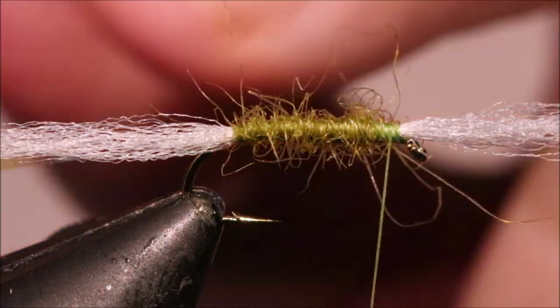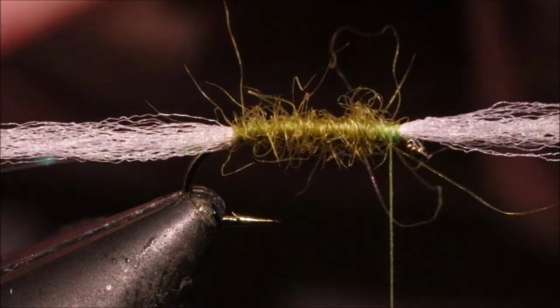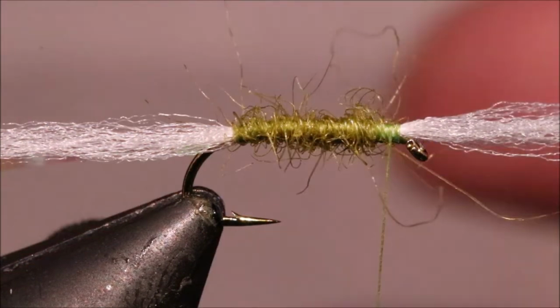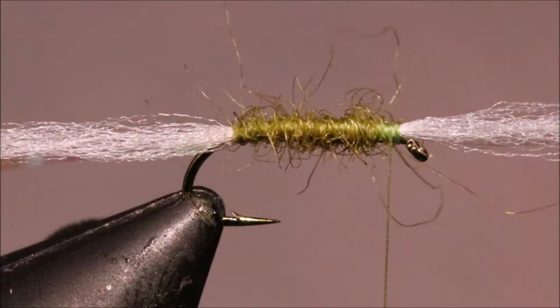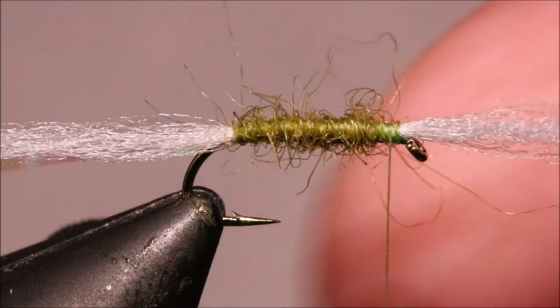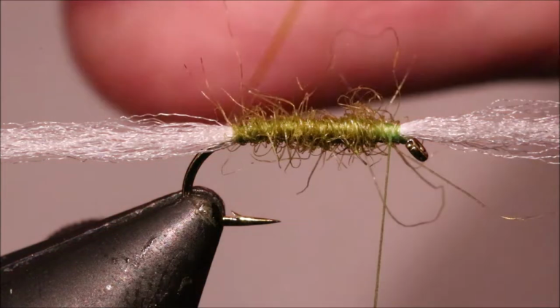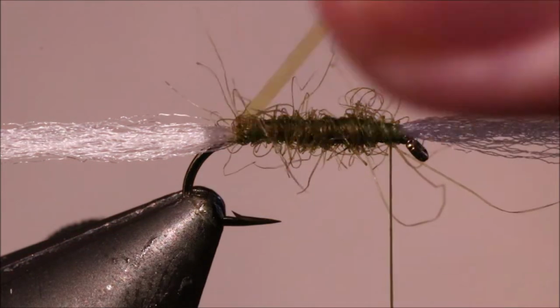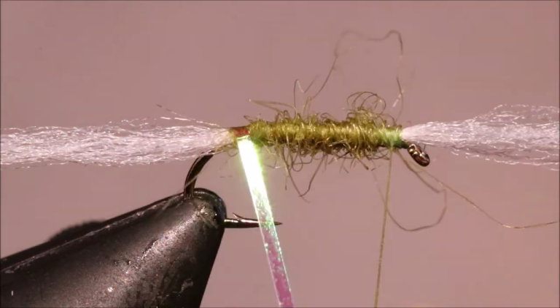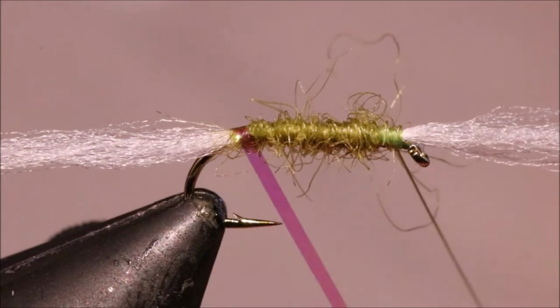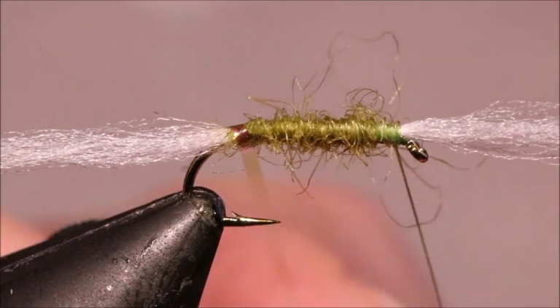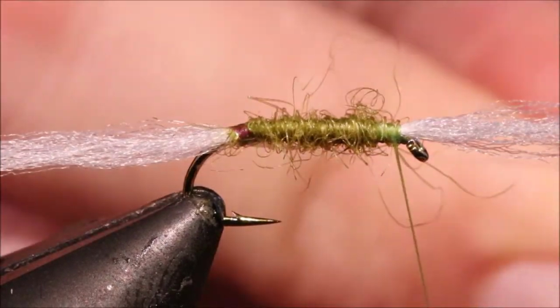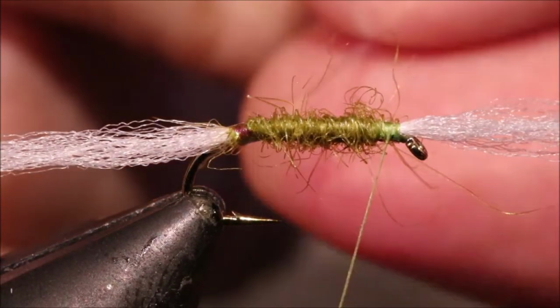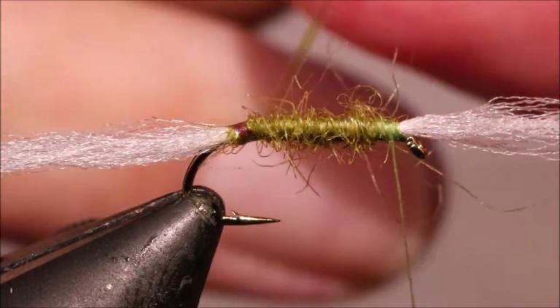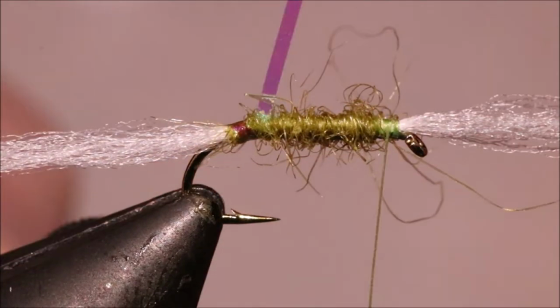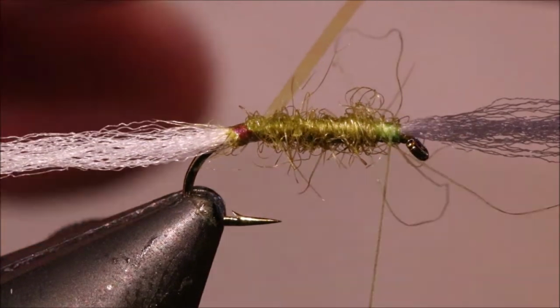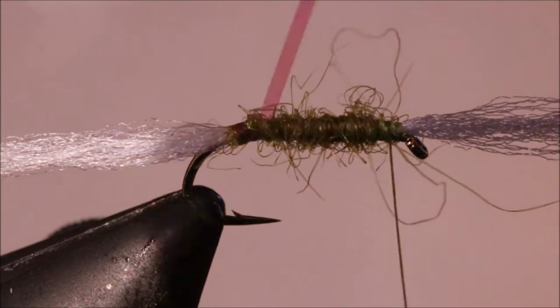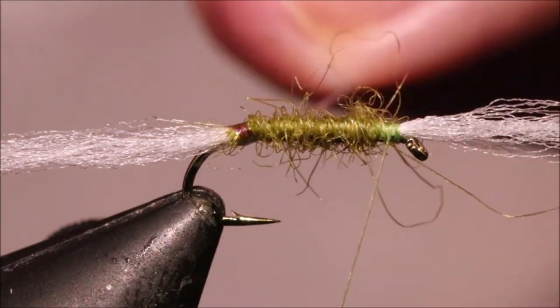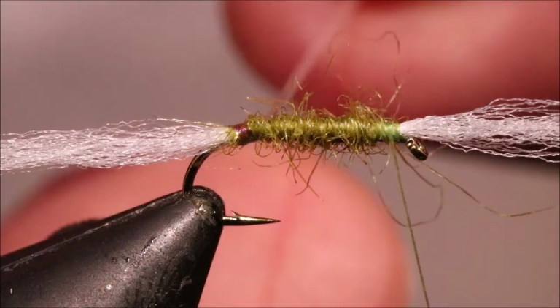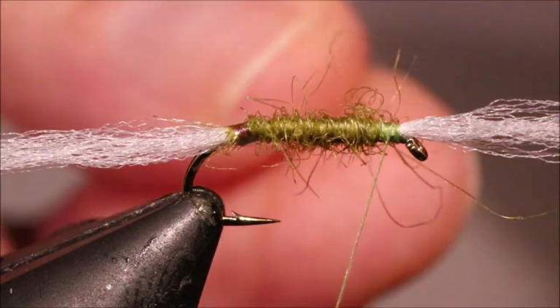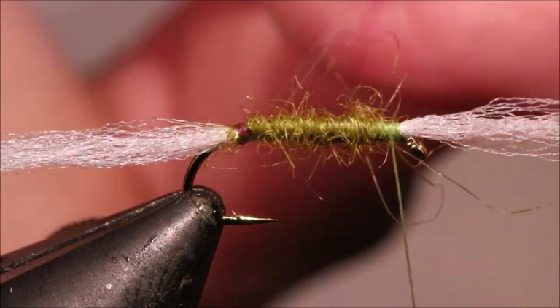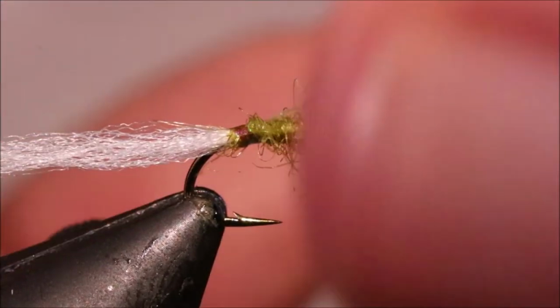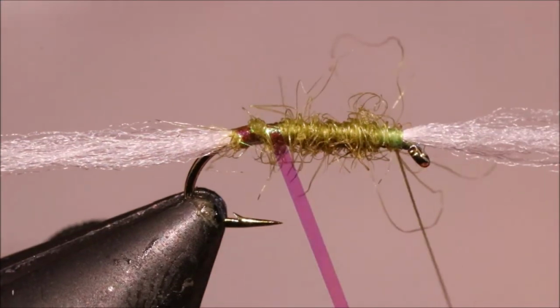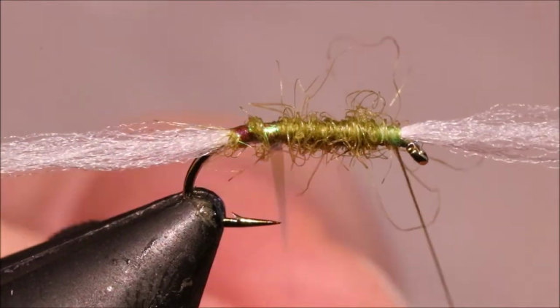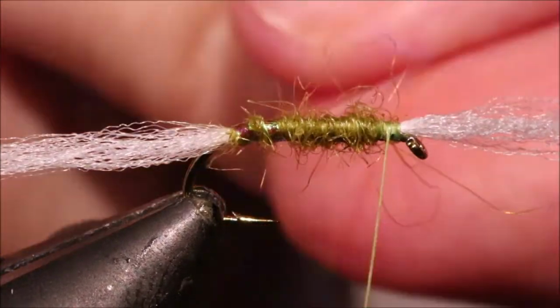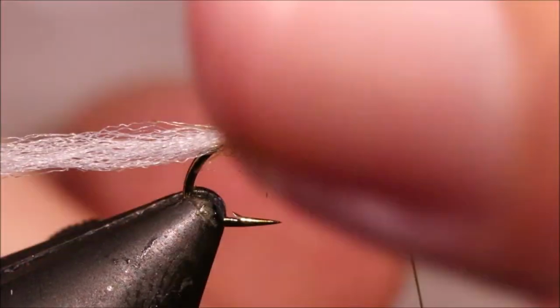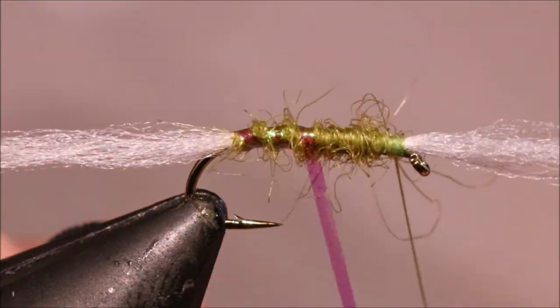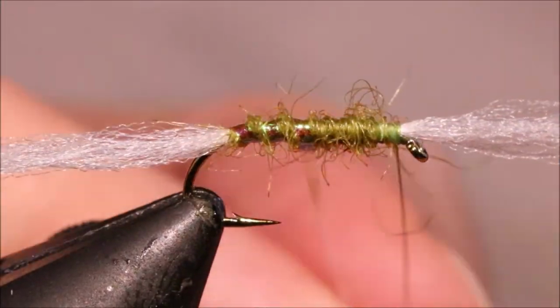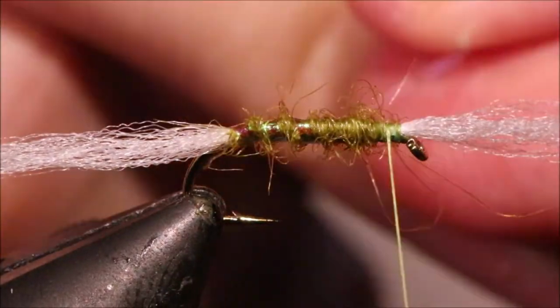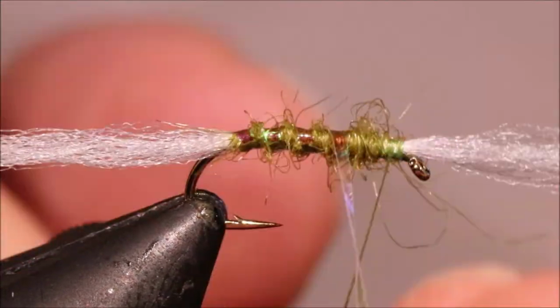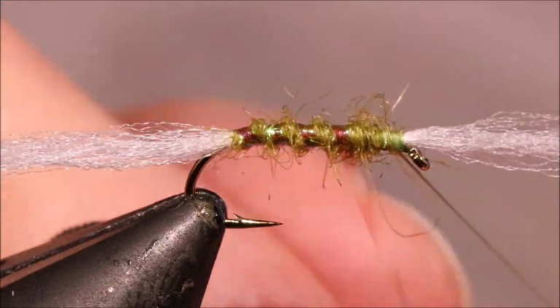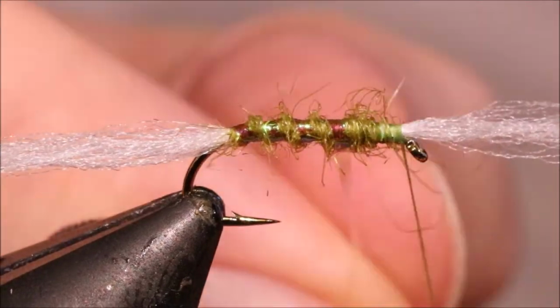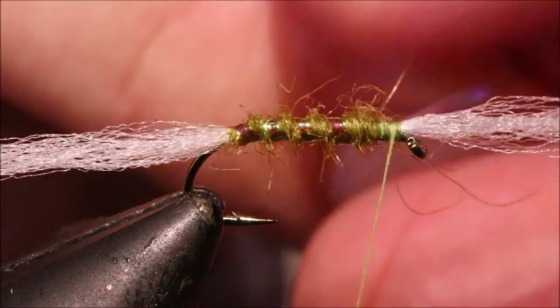I believe the original was just fully dubbed and then ribbed, but I like to — and I know other people do as well — take the rib up and then put a wee bit of extra dubbing. Taking the rib up, four or five turns will get you up the body.